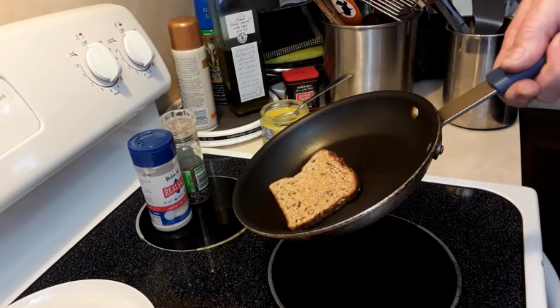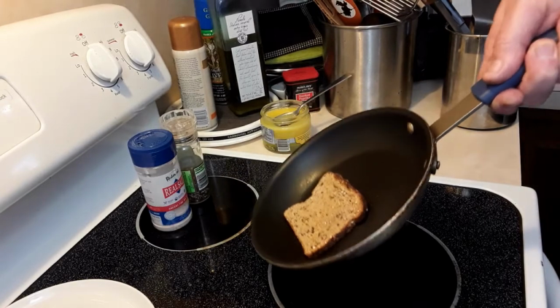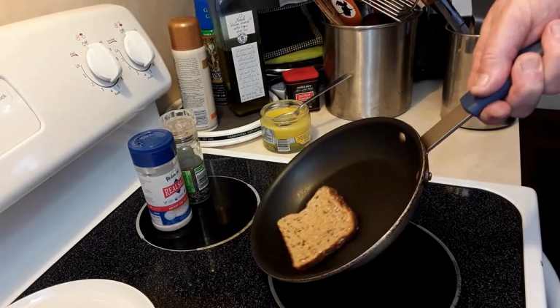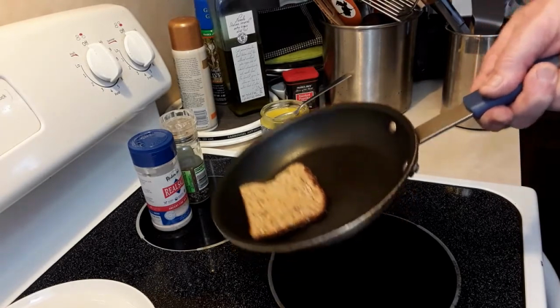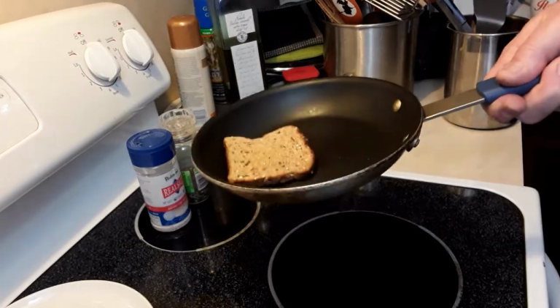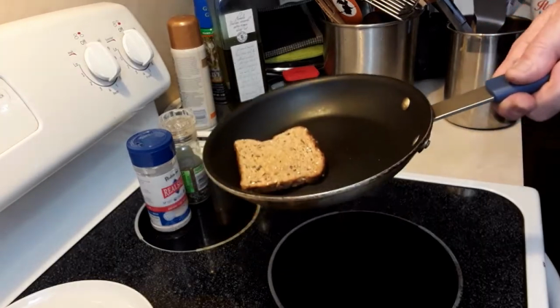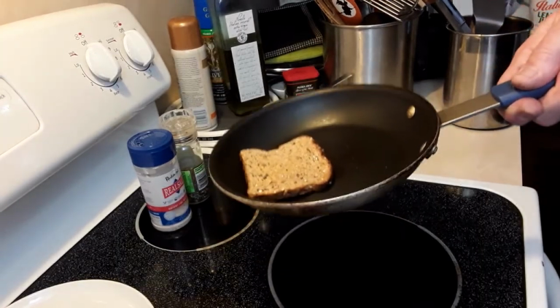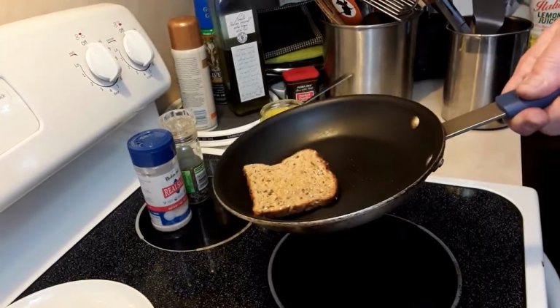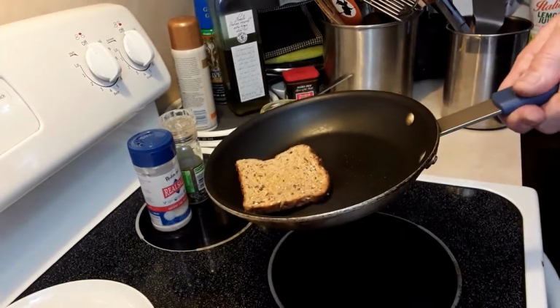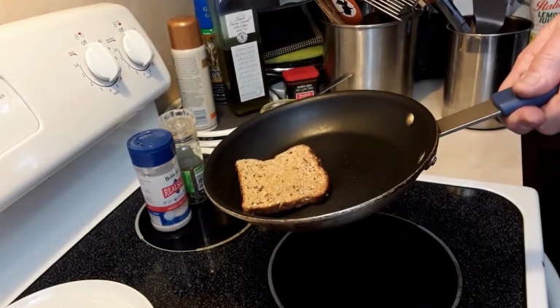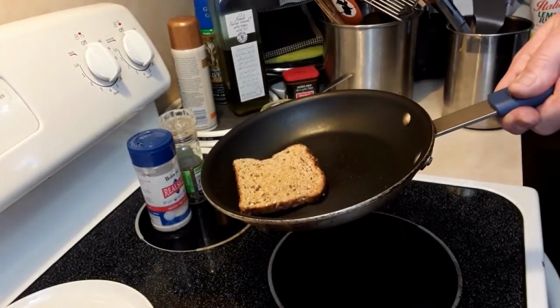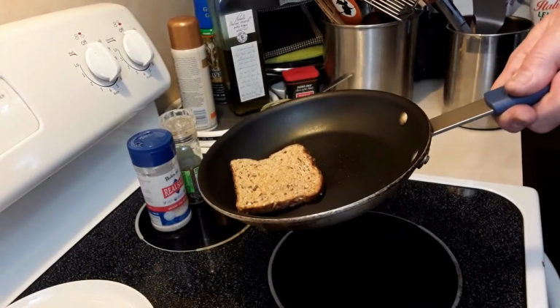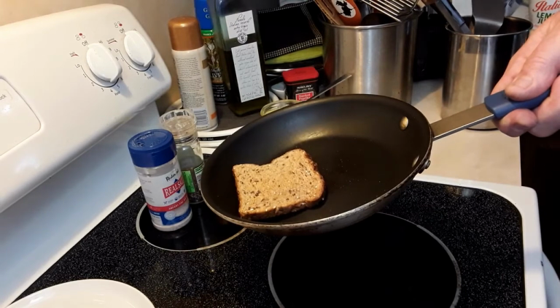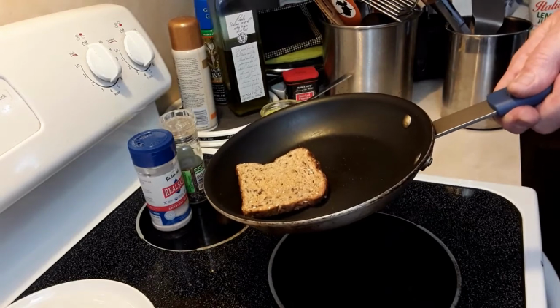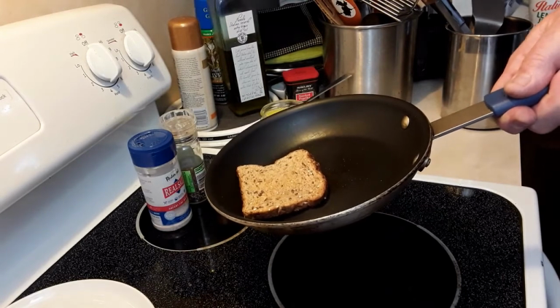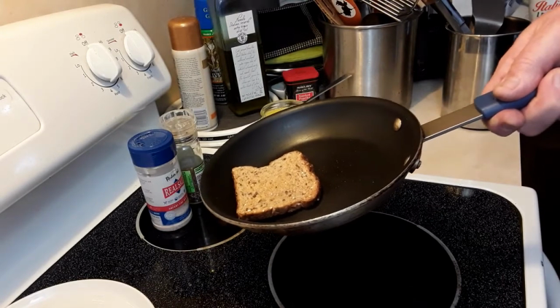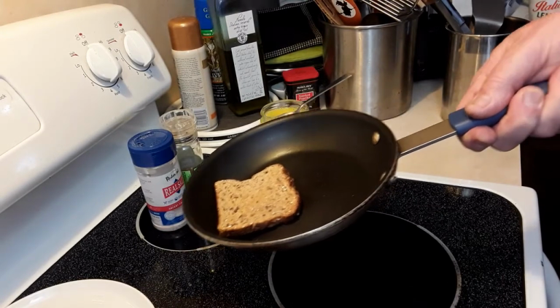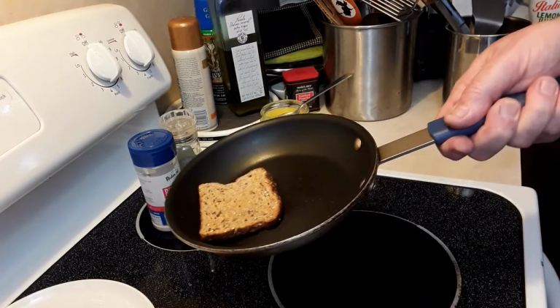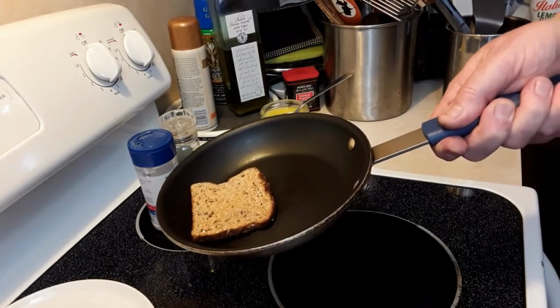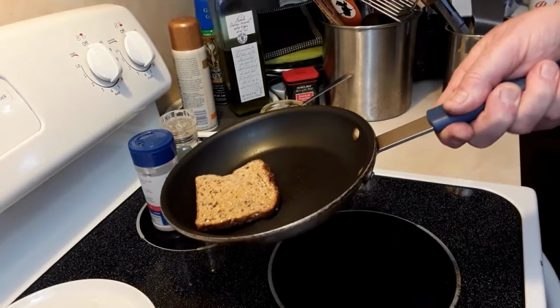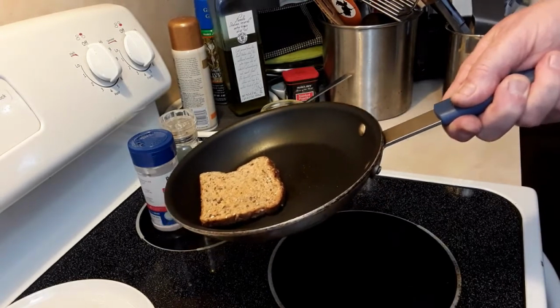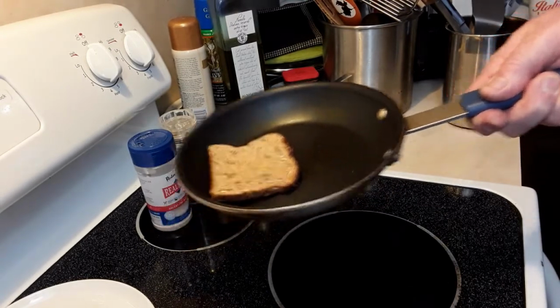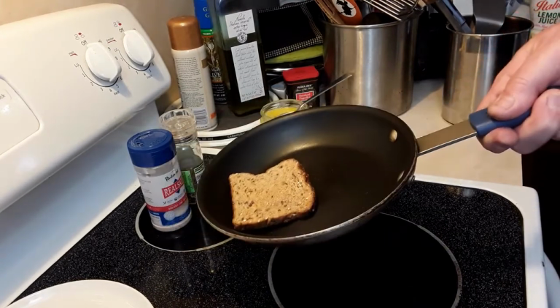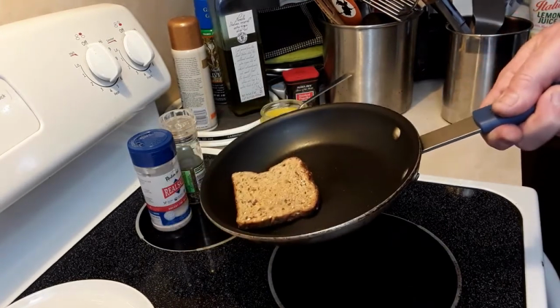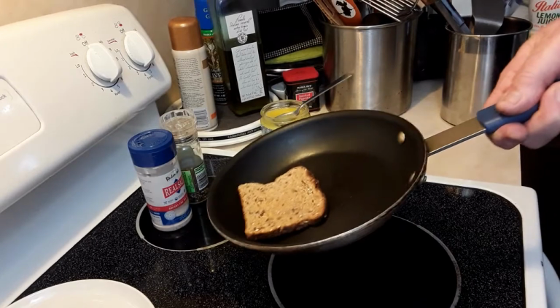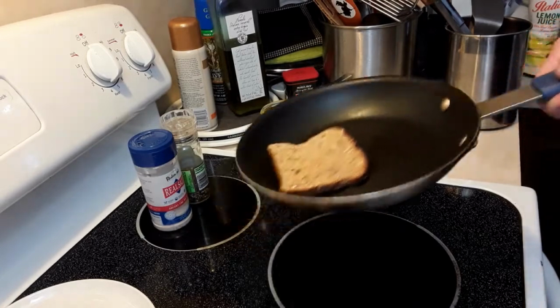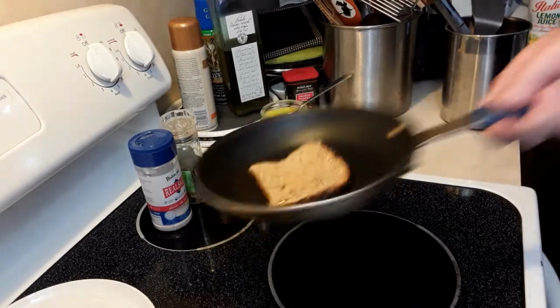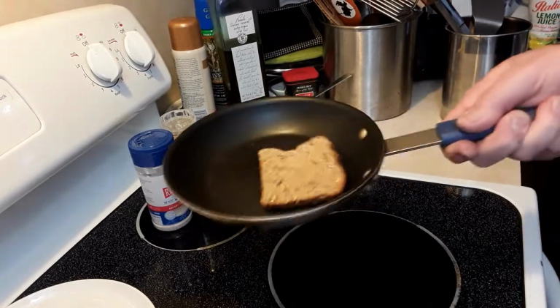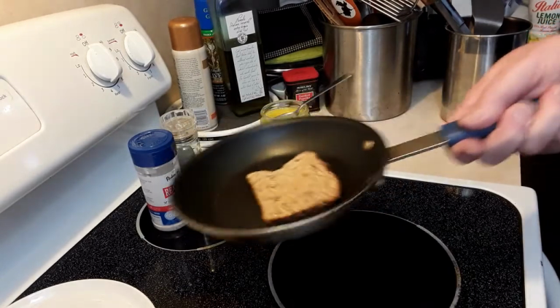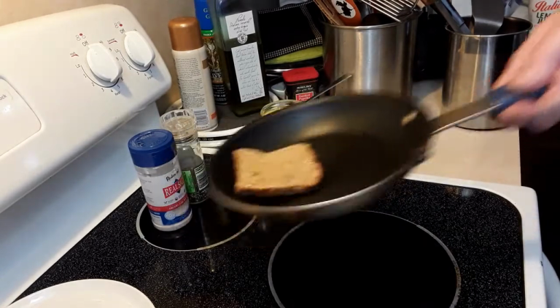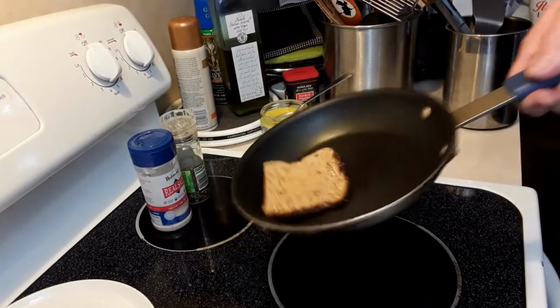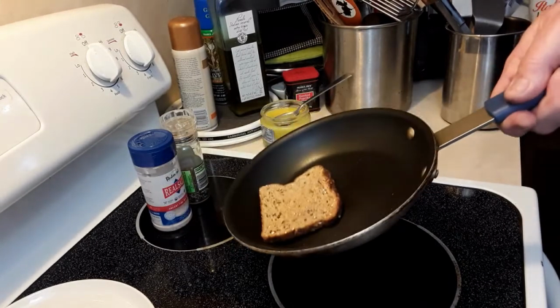You don't want it down too far, but you want it down a little bit — it makes it easier. Then you're going to move things forward and then you flip it.